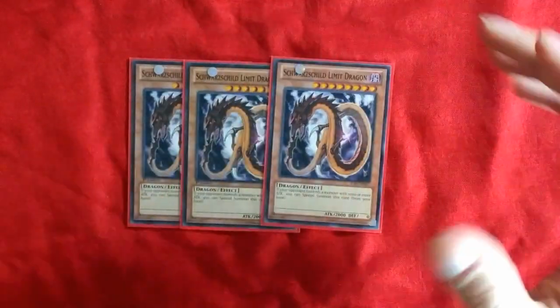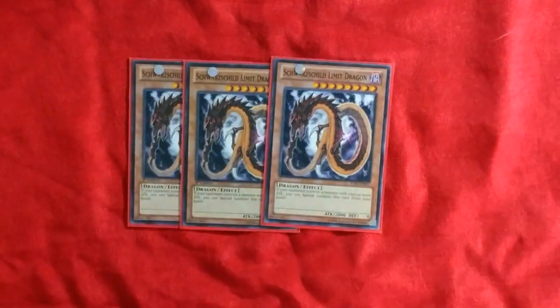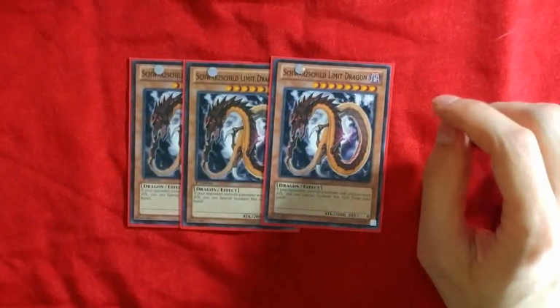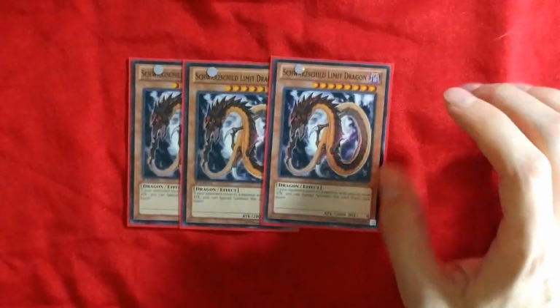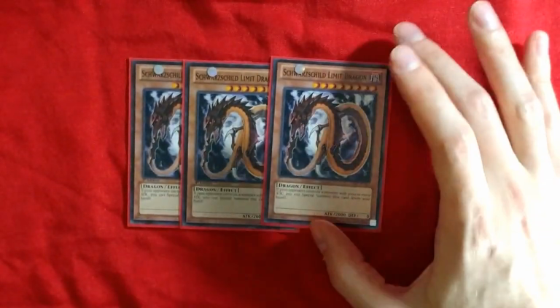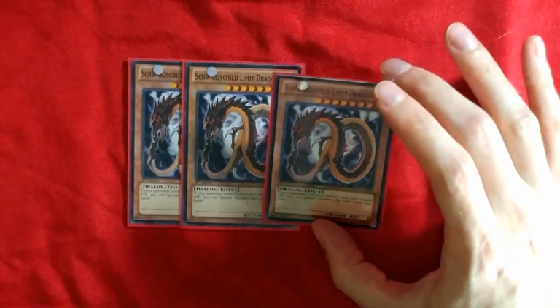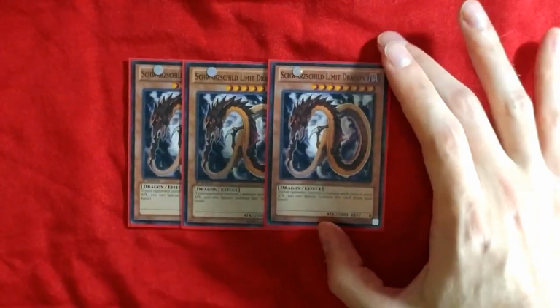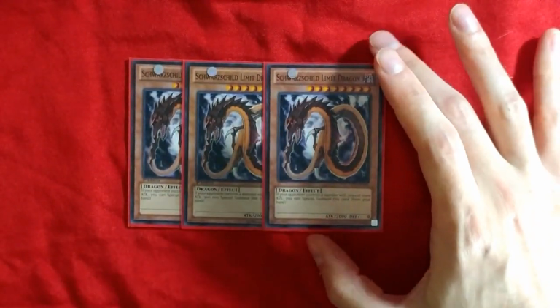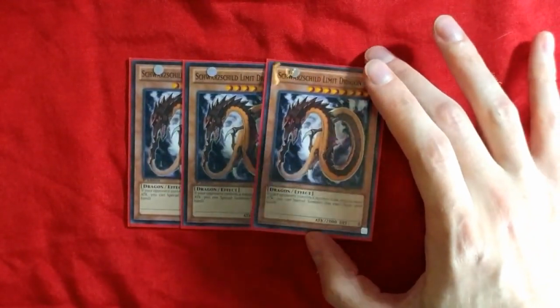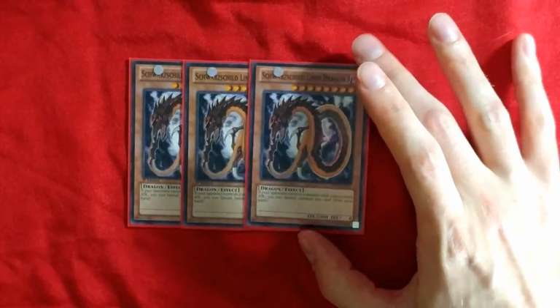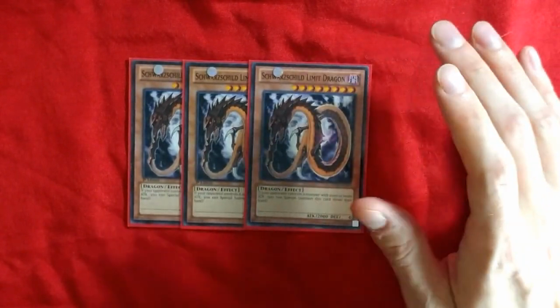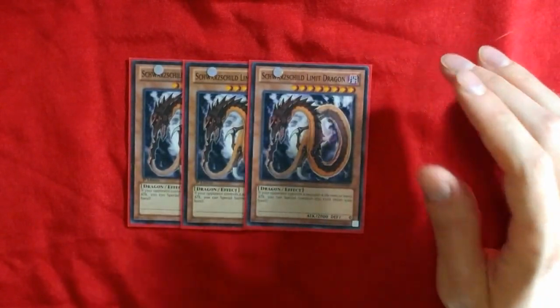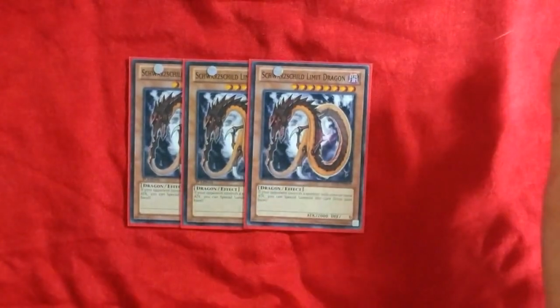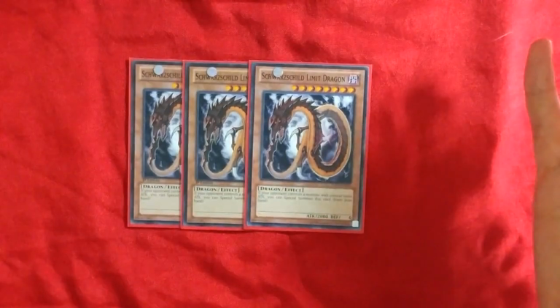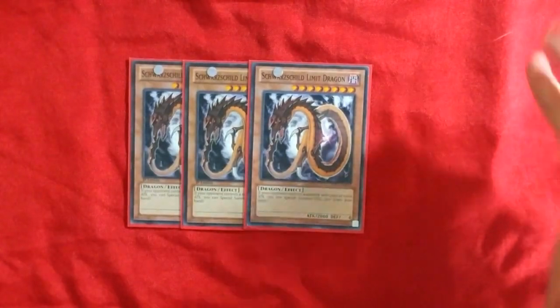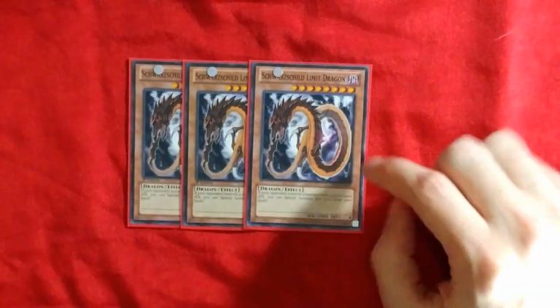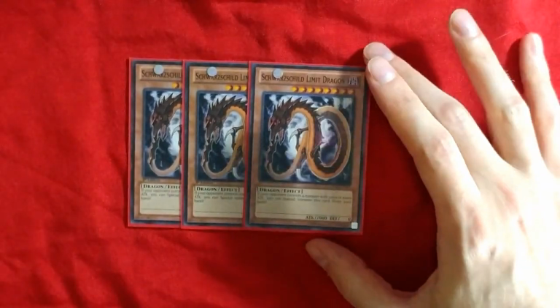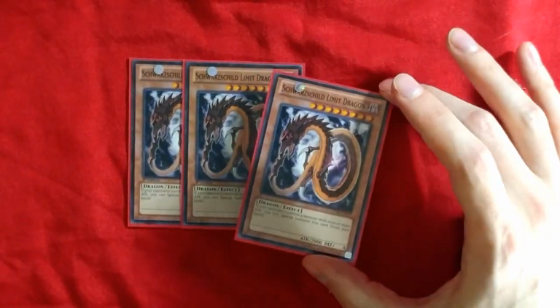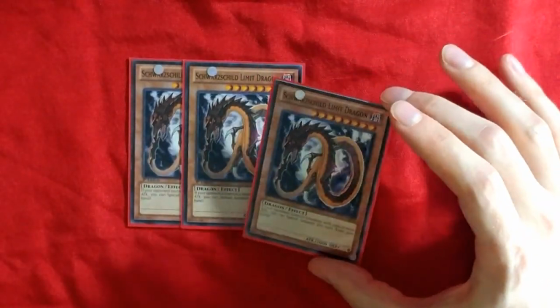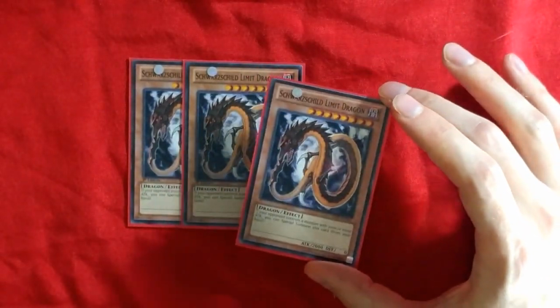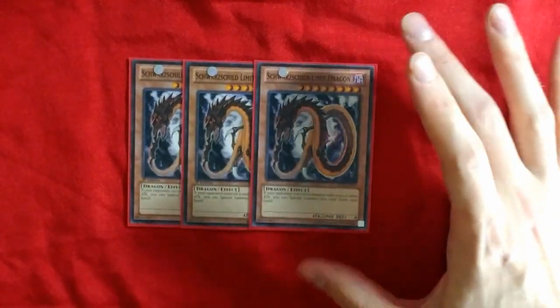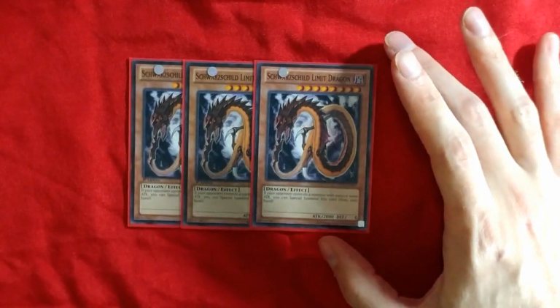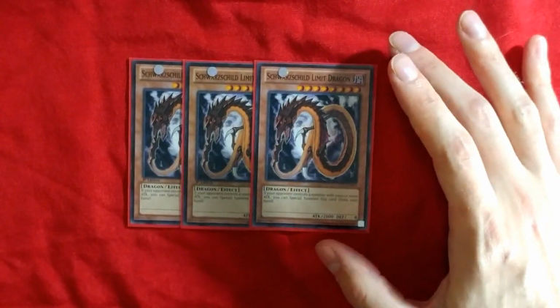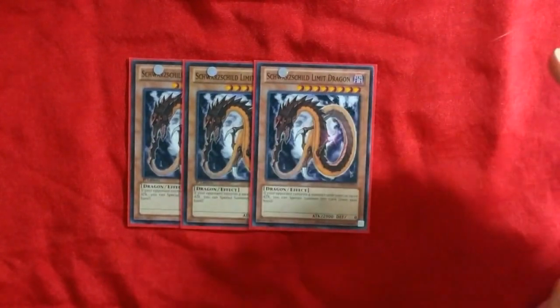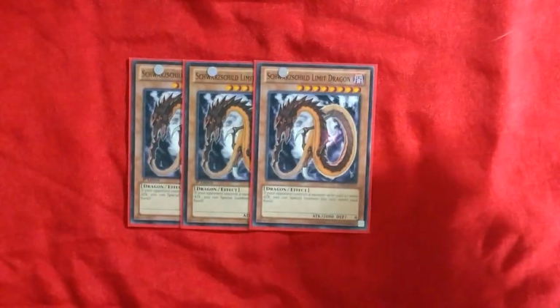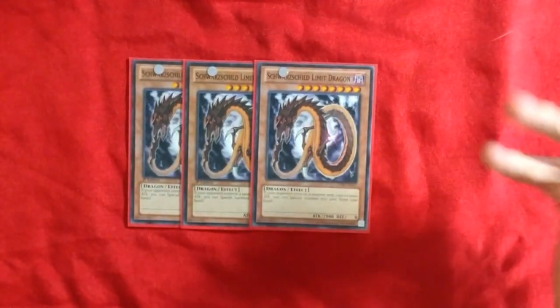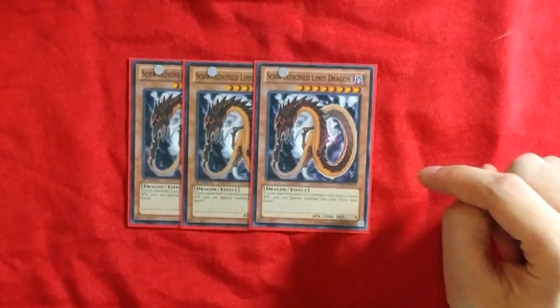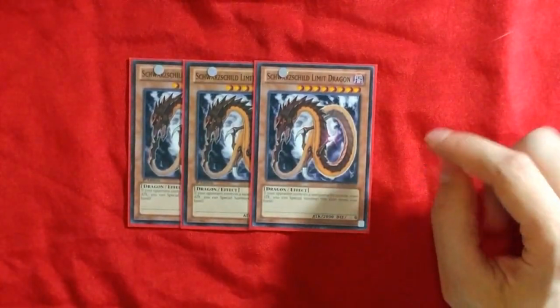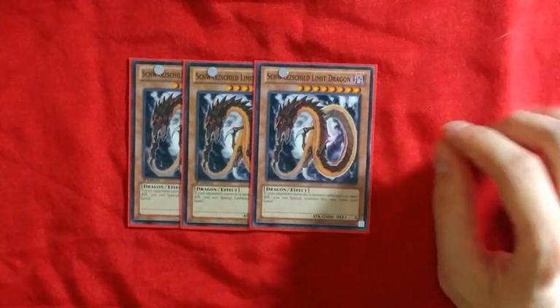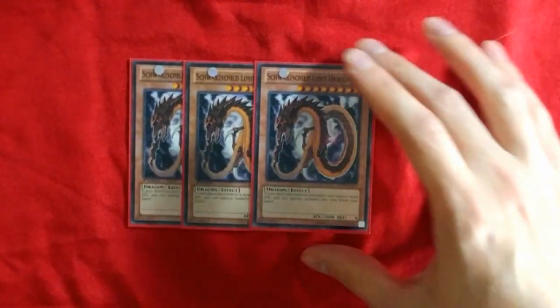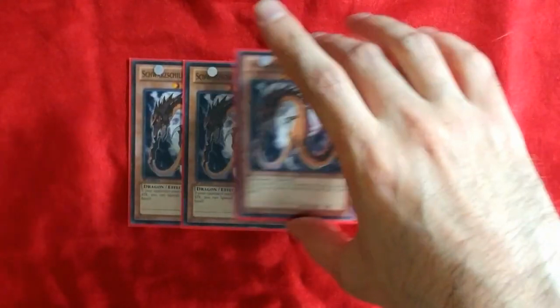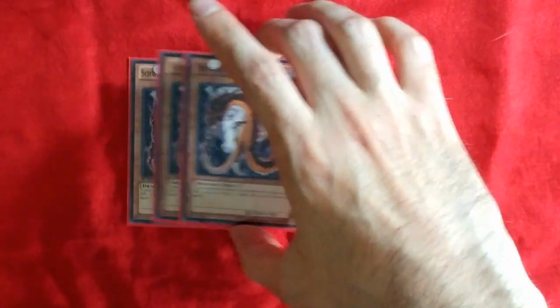3 Schwarzschild Limit Dragon. This is the Kaigatakage for Rank 8s. Basically, if your opponent's got a monster with 2,000 attack or more, you can just slap this thing down. It's really how you make your Rank 8s, and you pretty much just need this to play the deck.